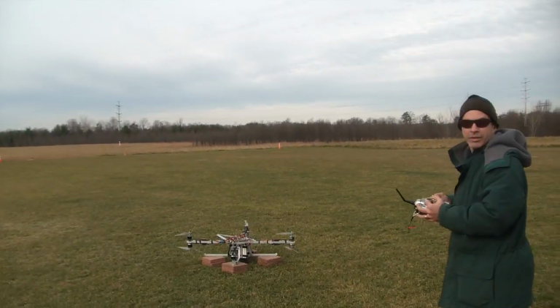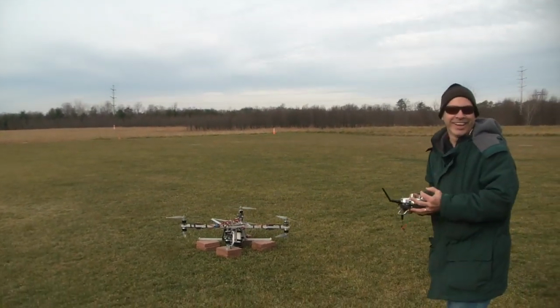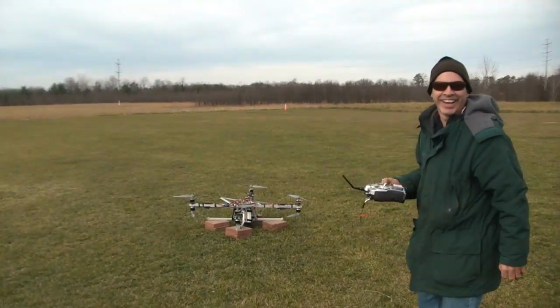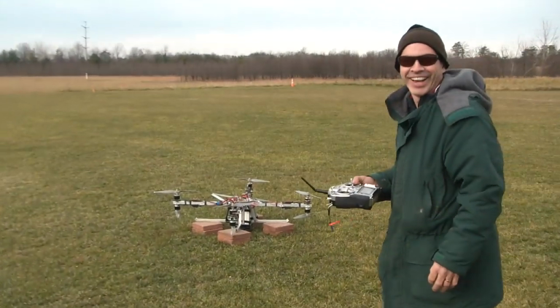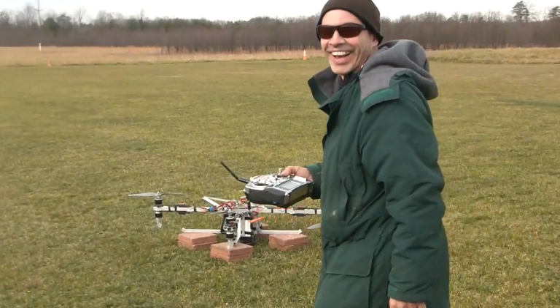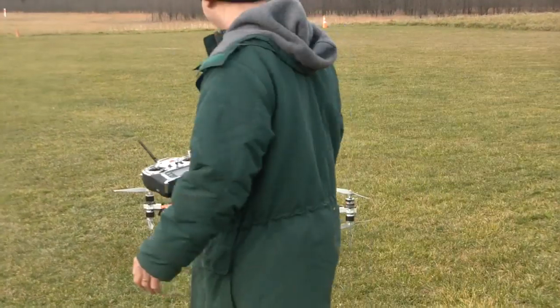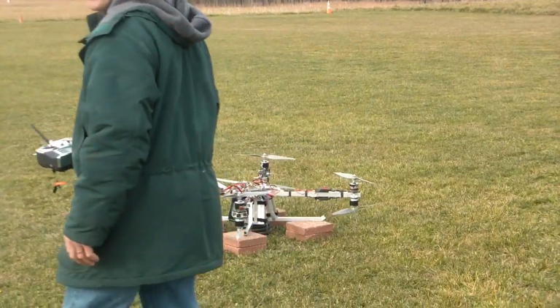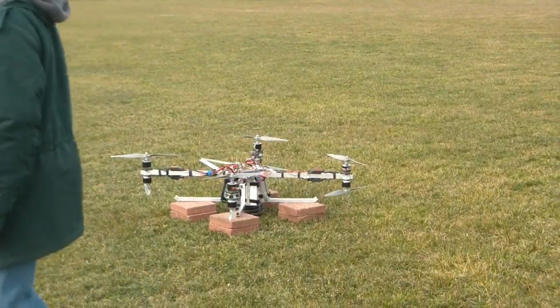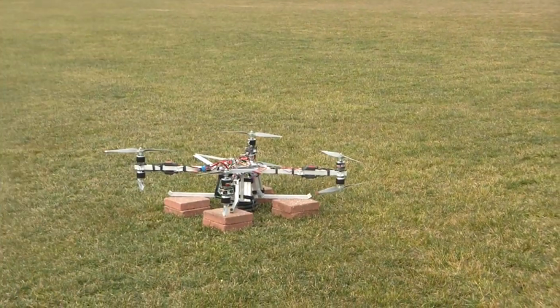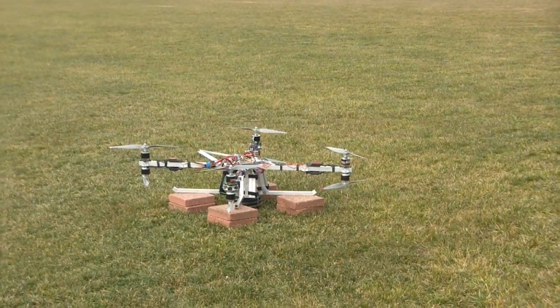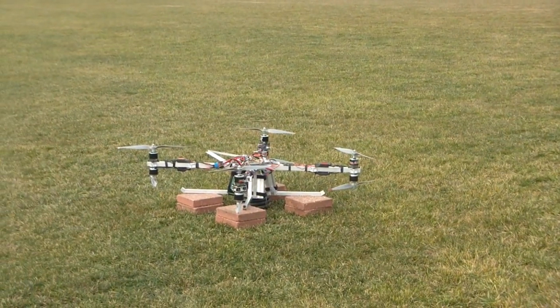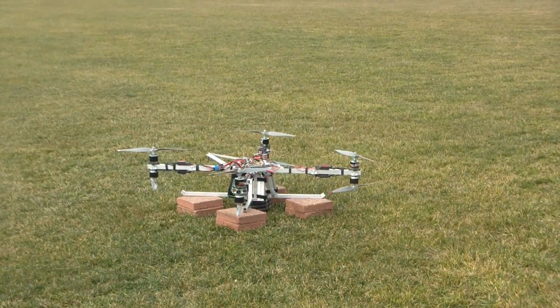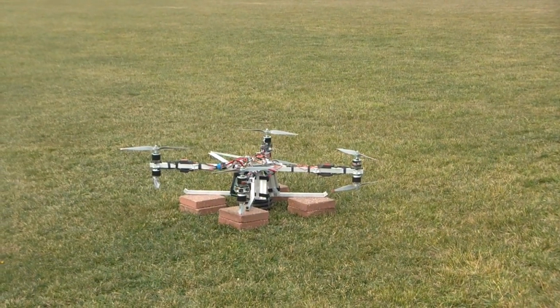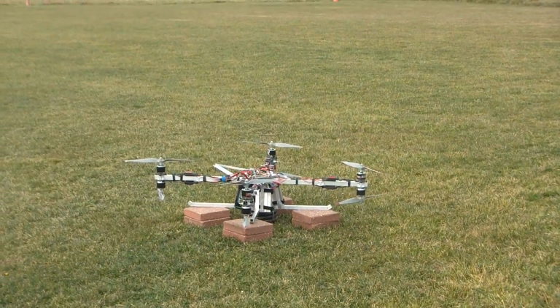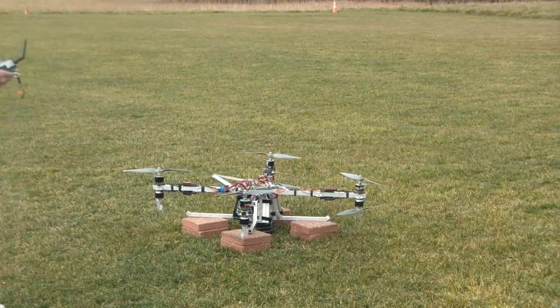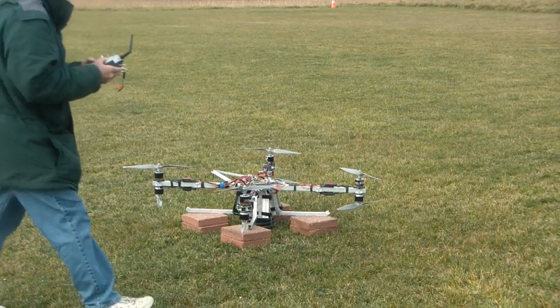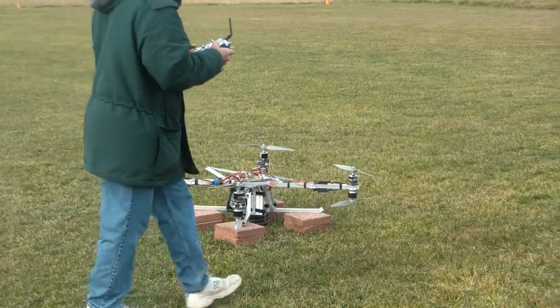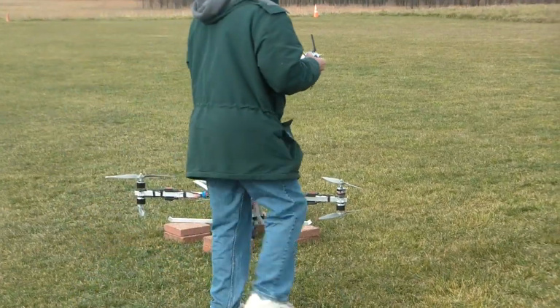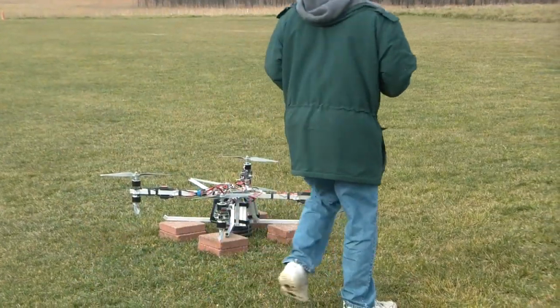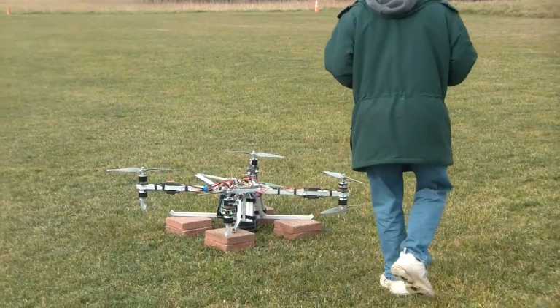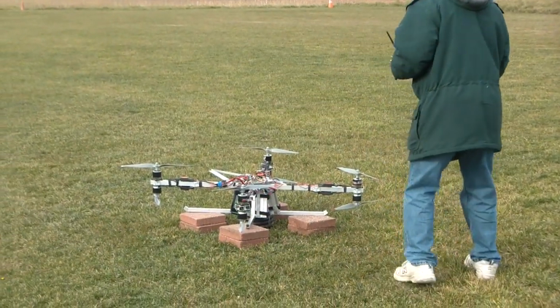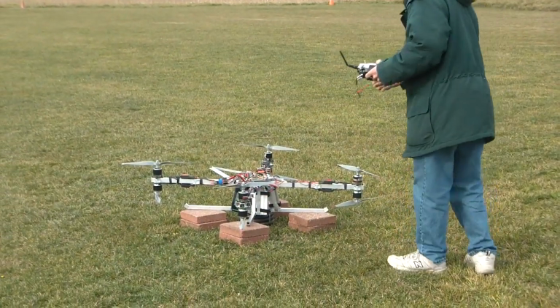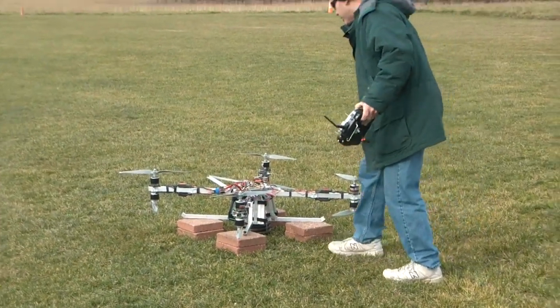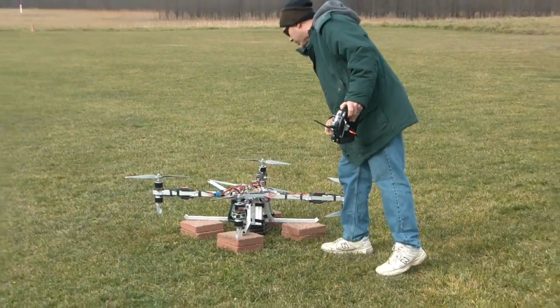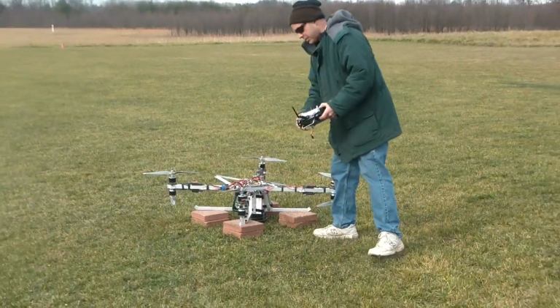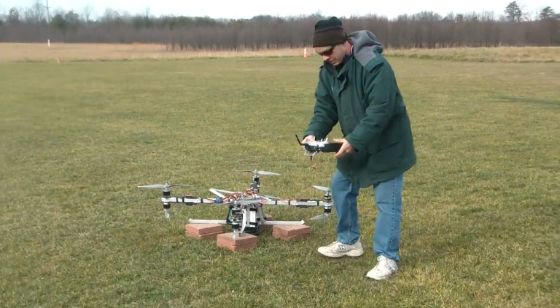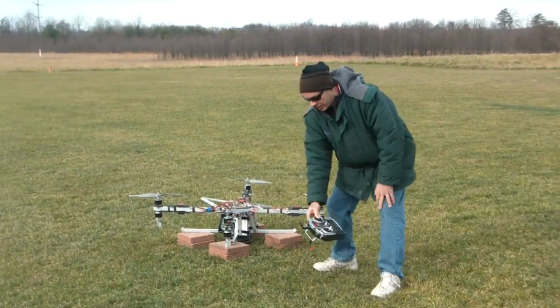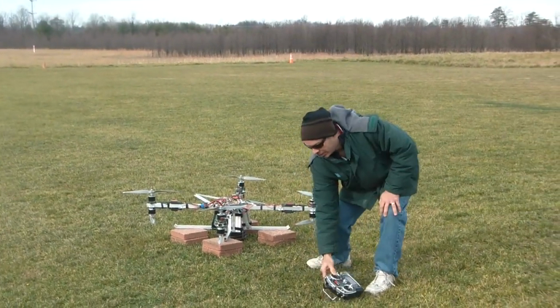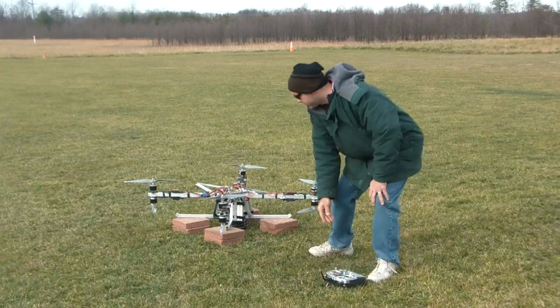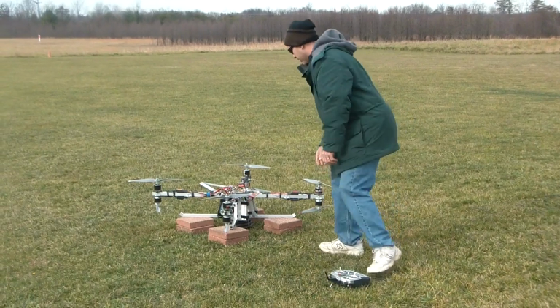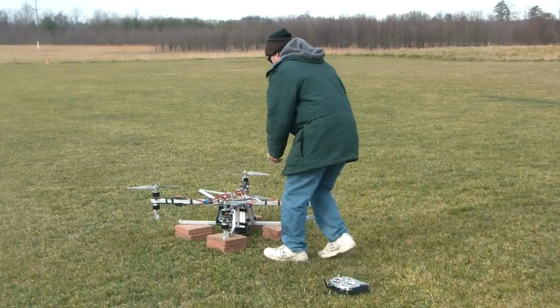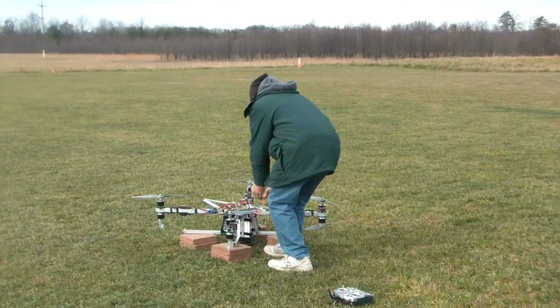Awesome! That flew a lot better. Oh yeah, I guess it did. Wow. It is disarmed. Nice job.